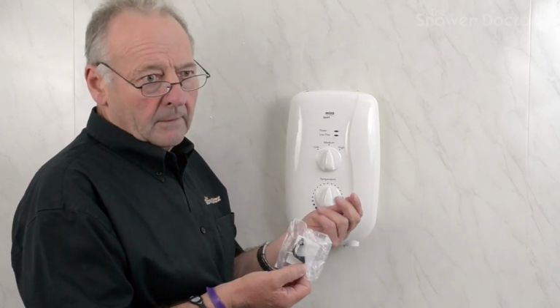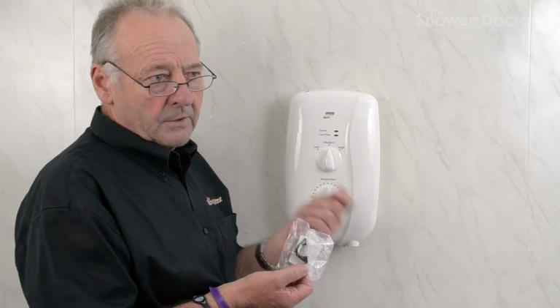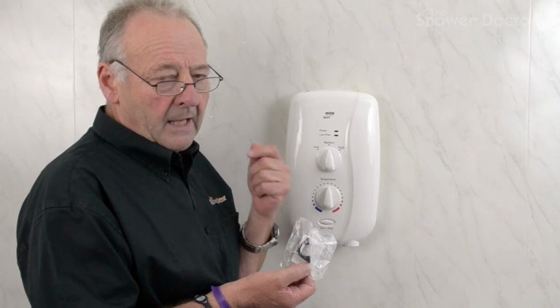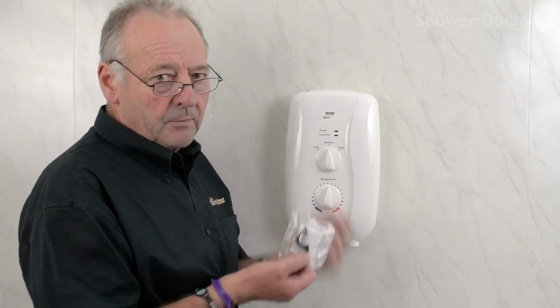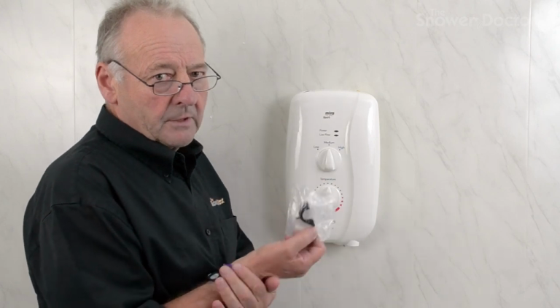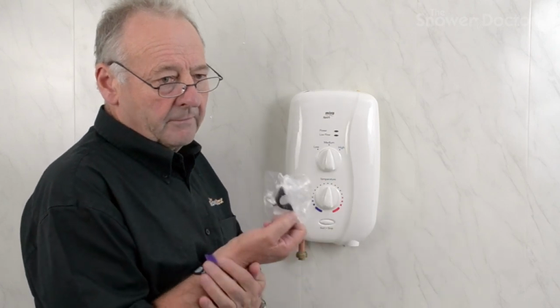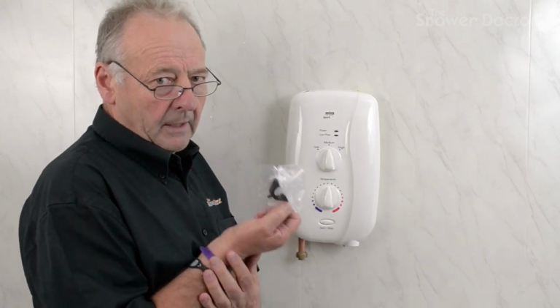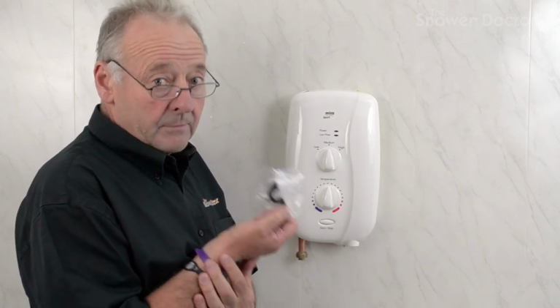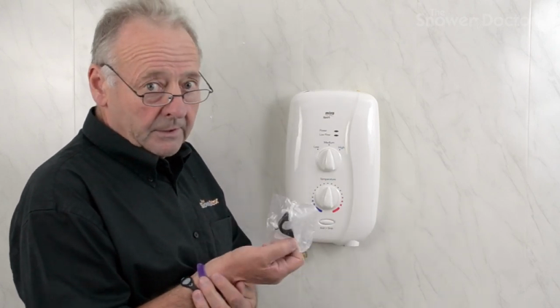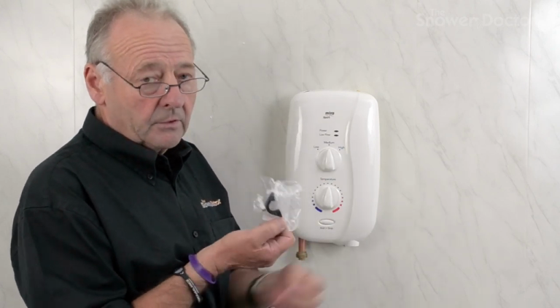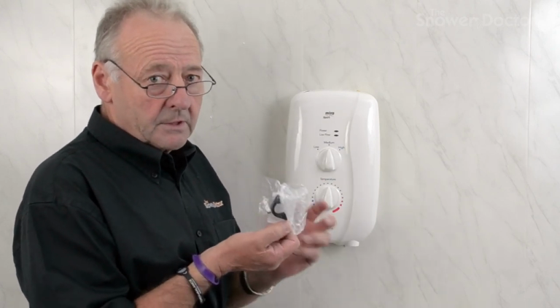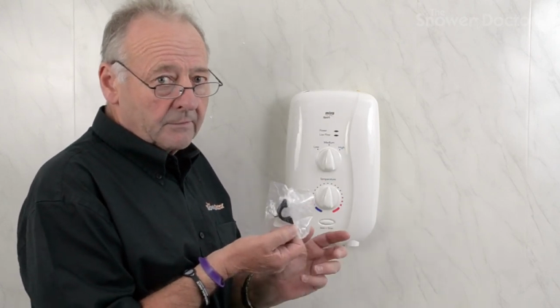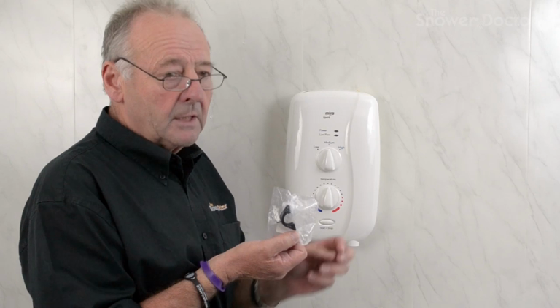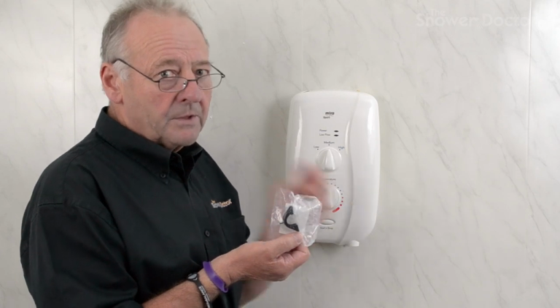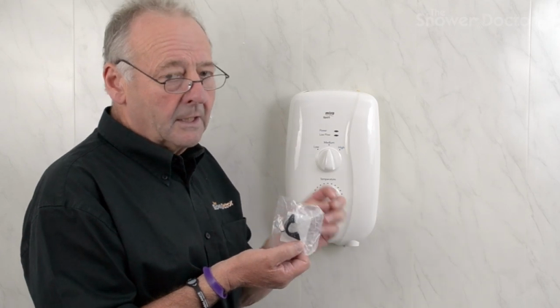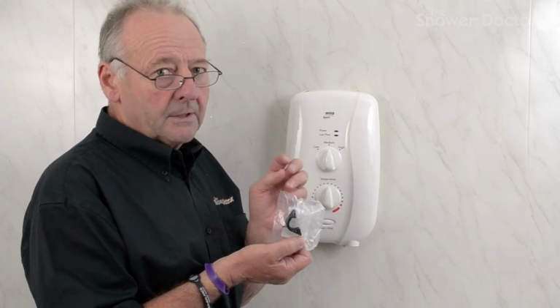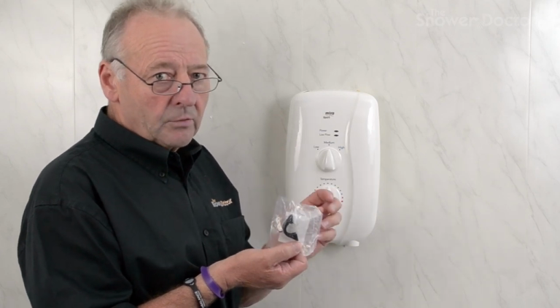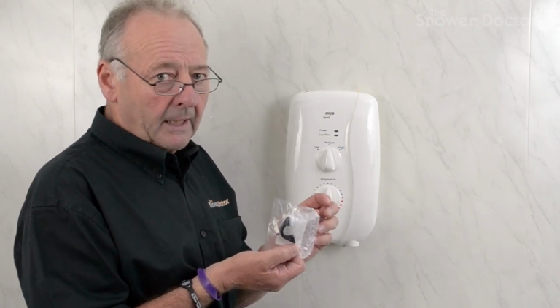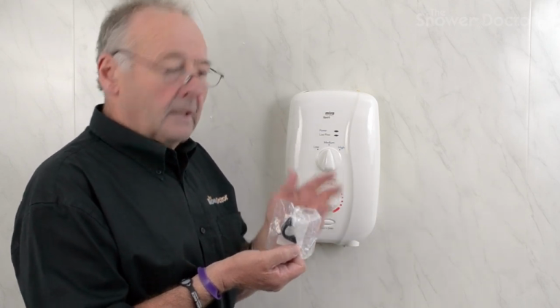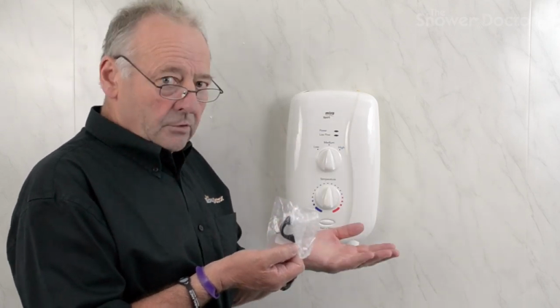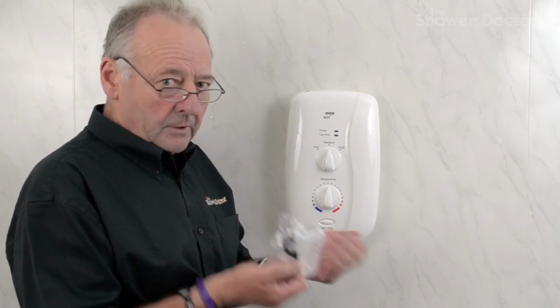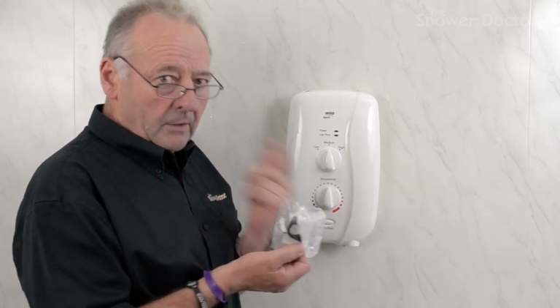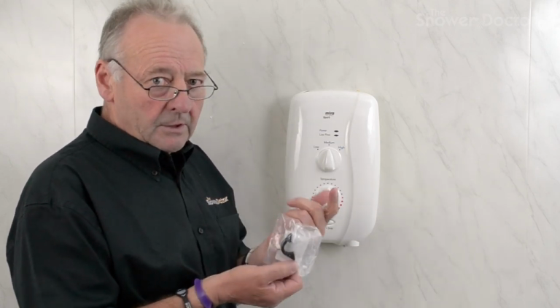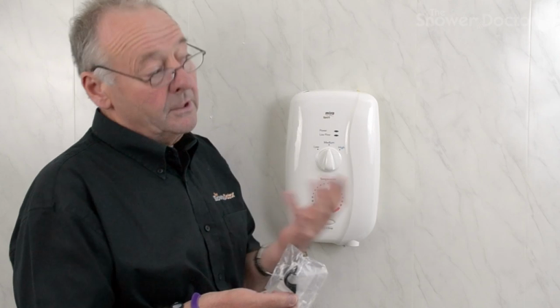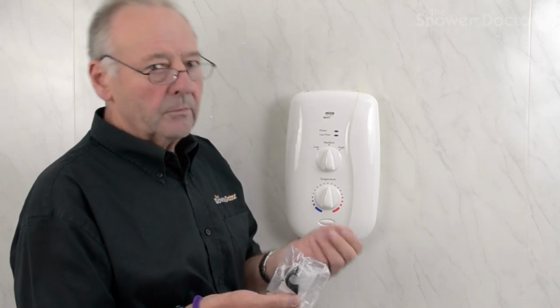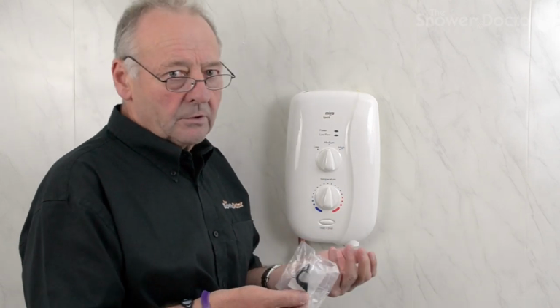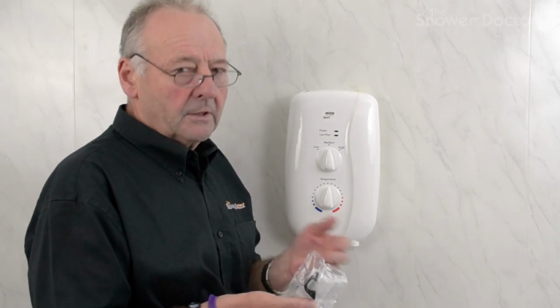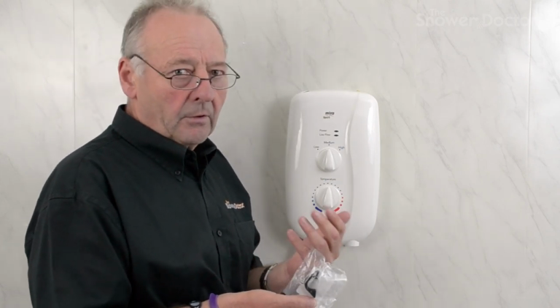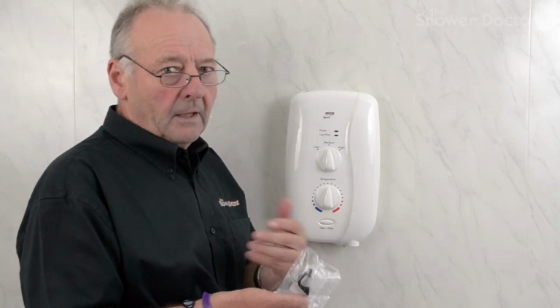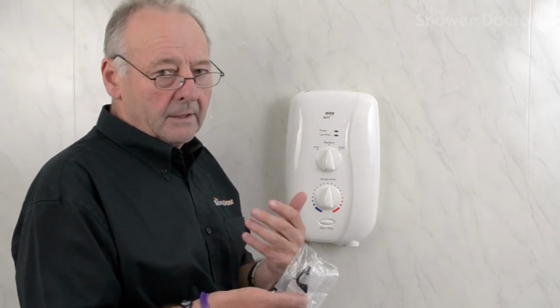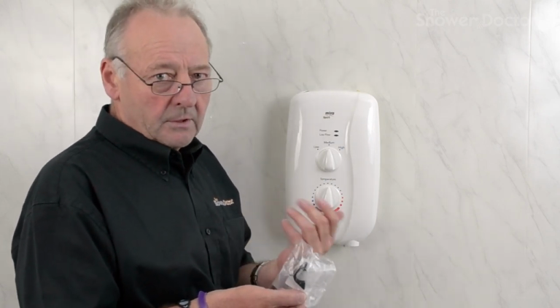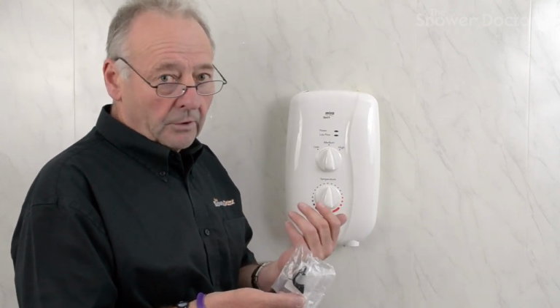On some of the early Sports it's got a clamp similar to this, although it's slightly different in shape, but once again the same rules apply. Before you start any work in the shower, as usual make sure you turn the power off and switch the water off.